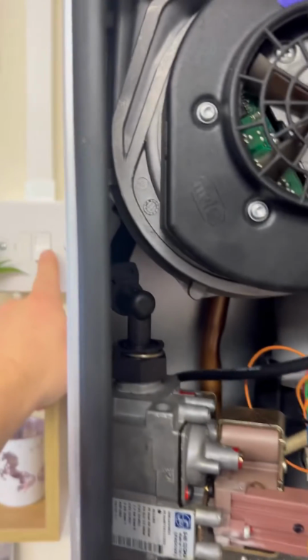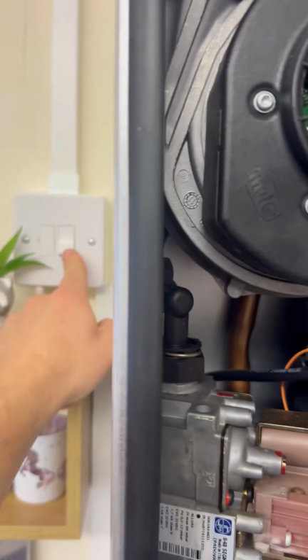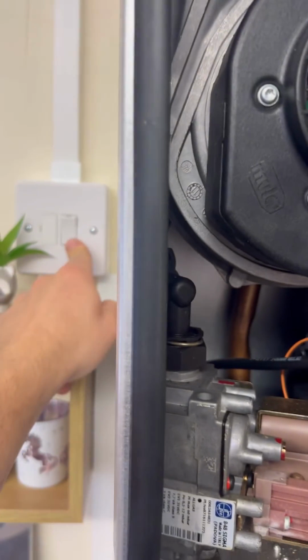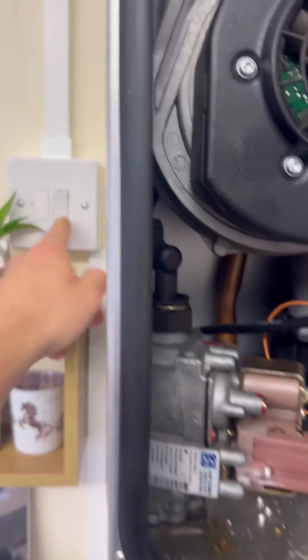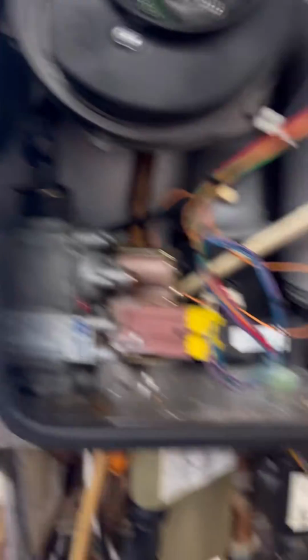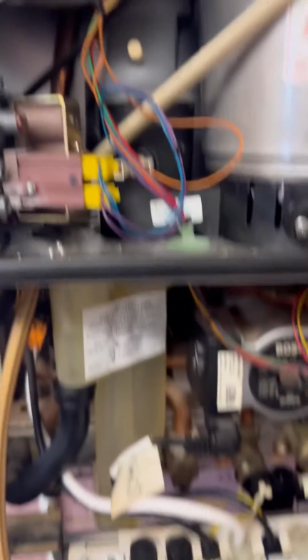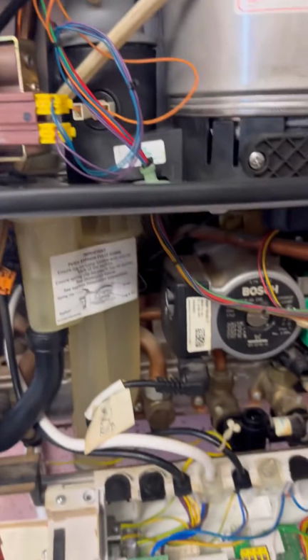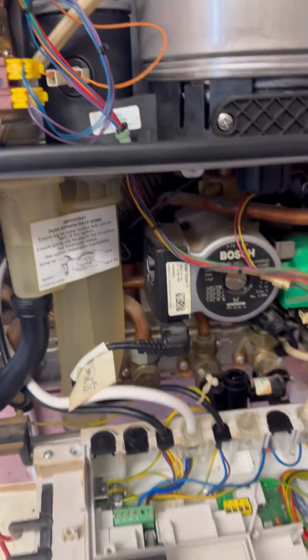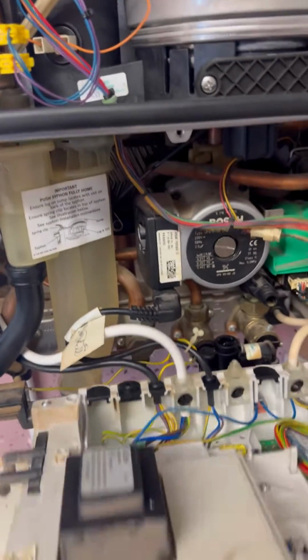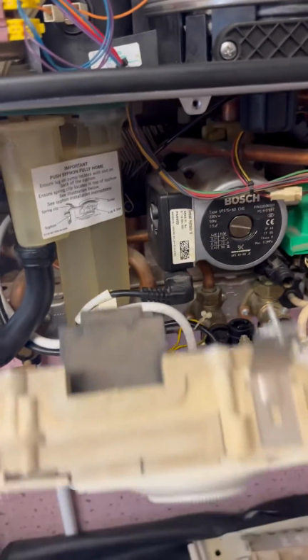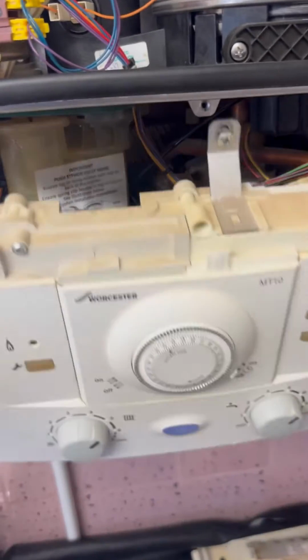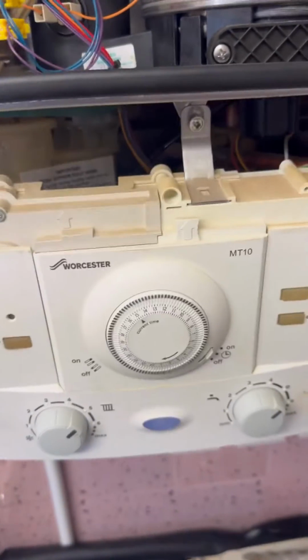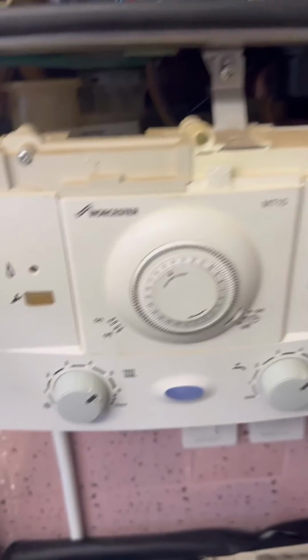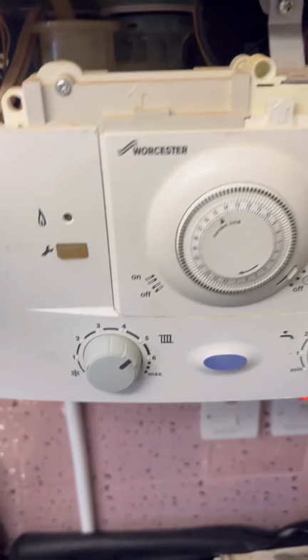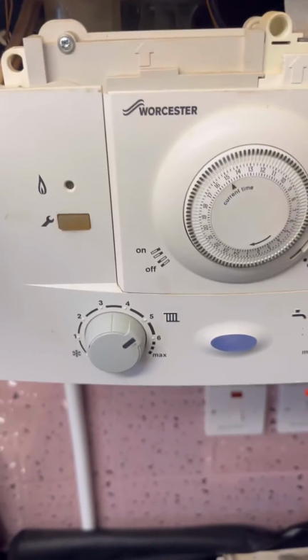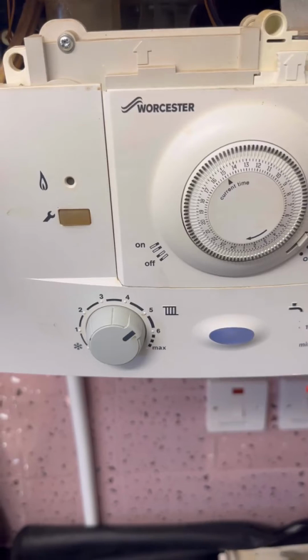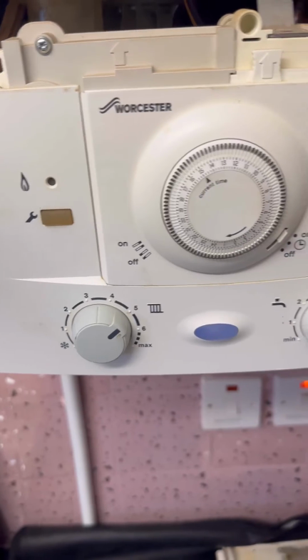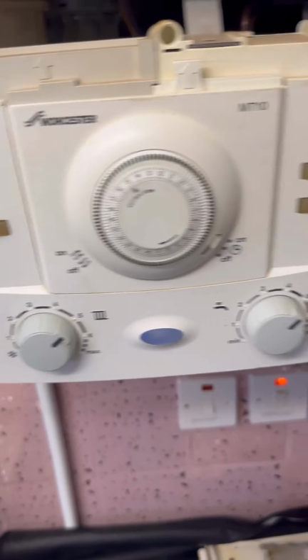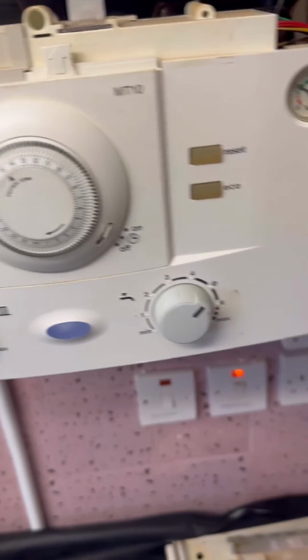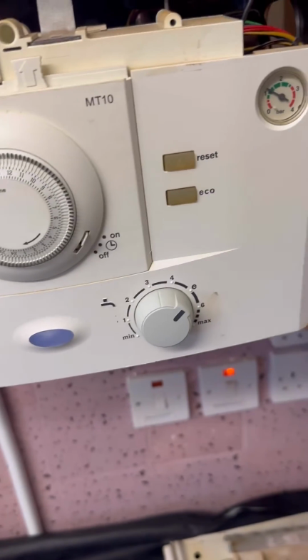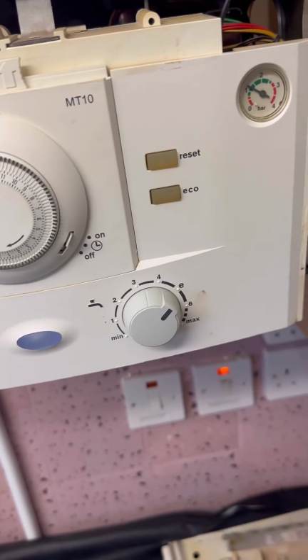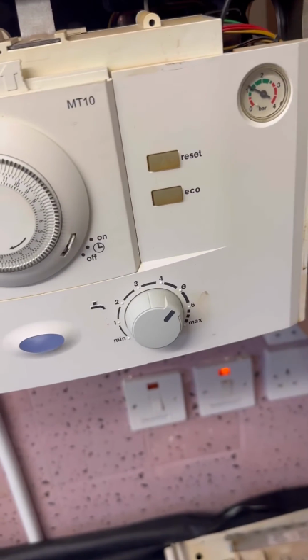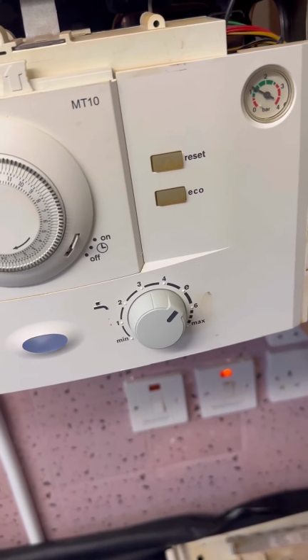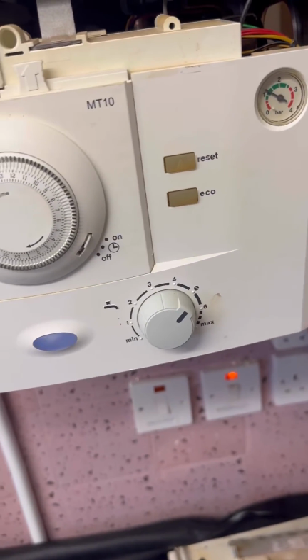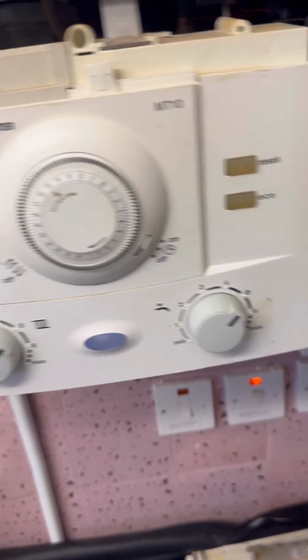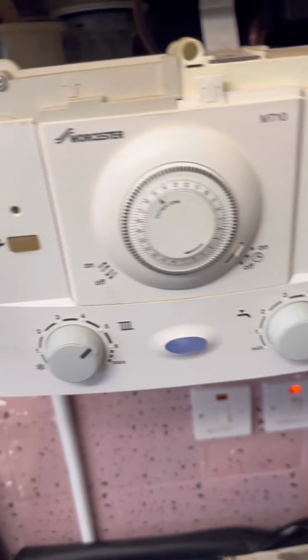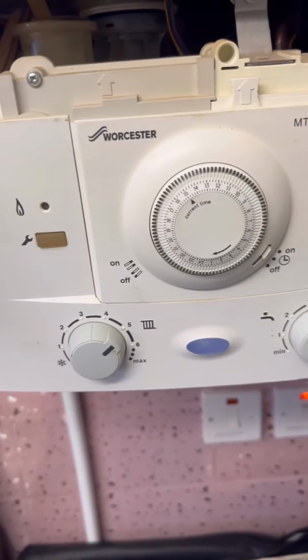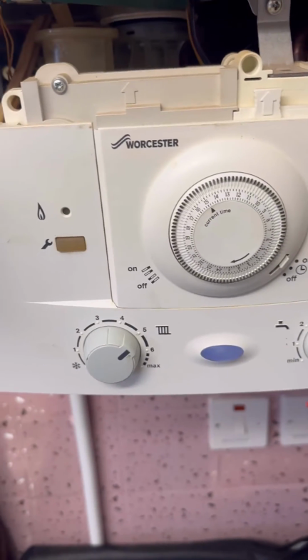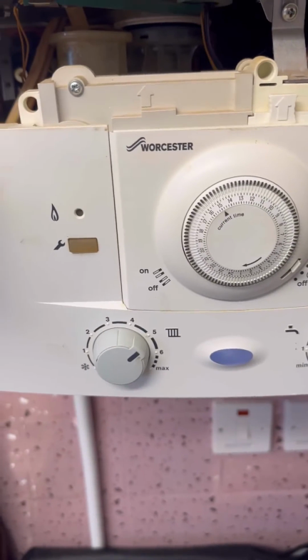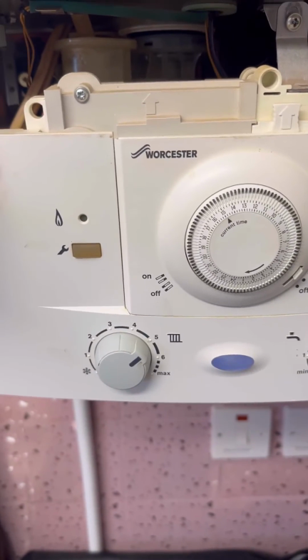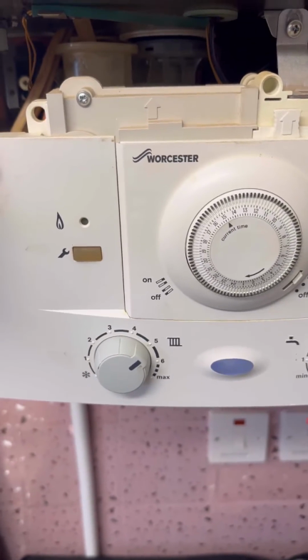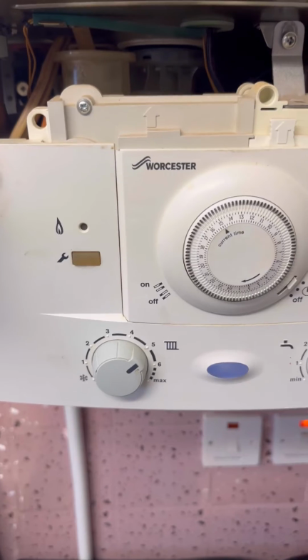Fan's connected — turn it back on. Still doesn't trip, so we know the fan's all right. I'll let it go for its ignition sequence and make sure it fires up.